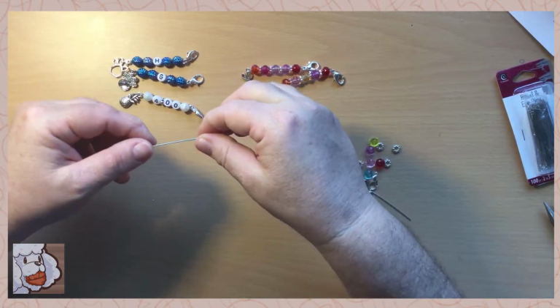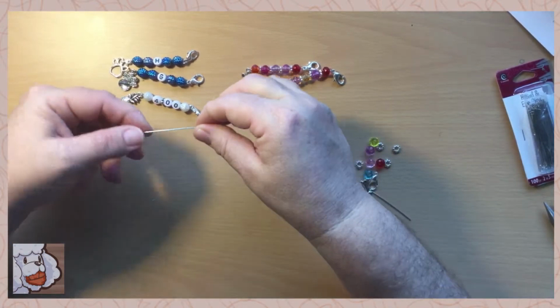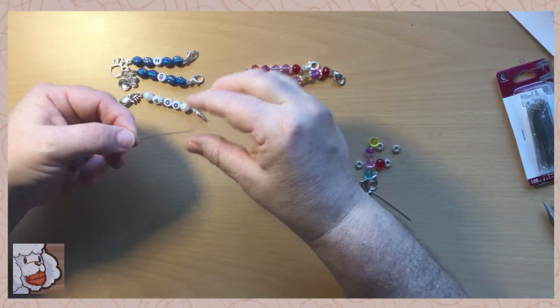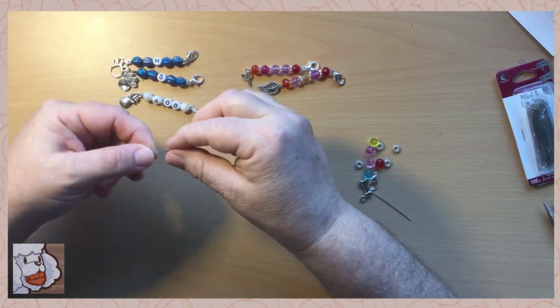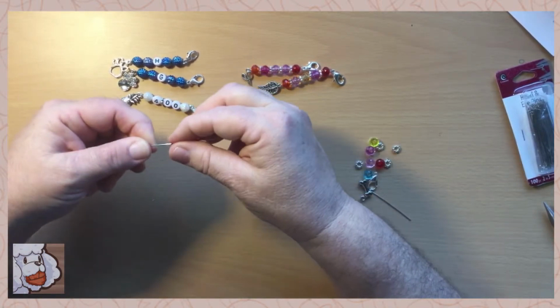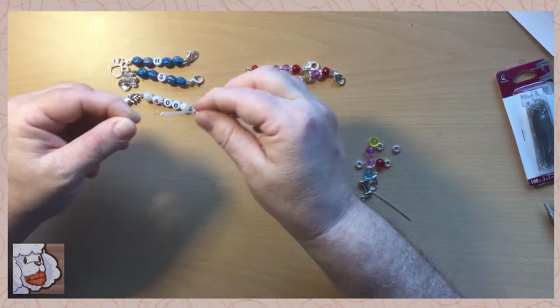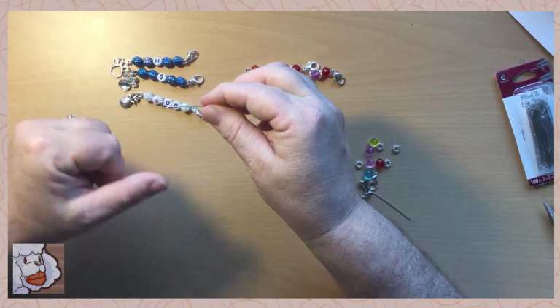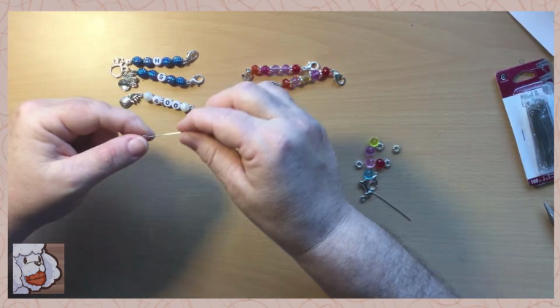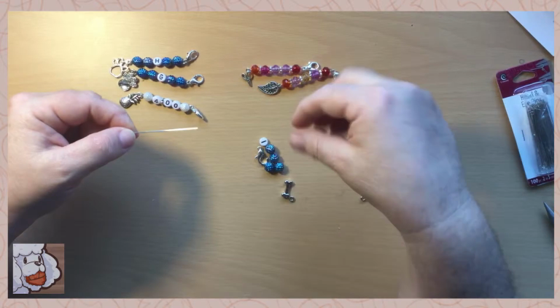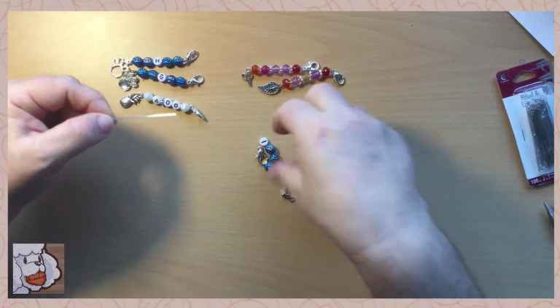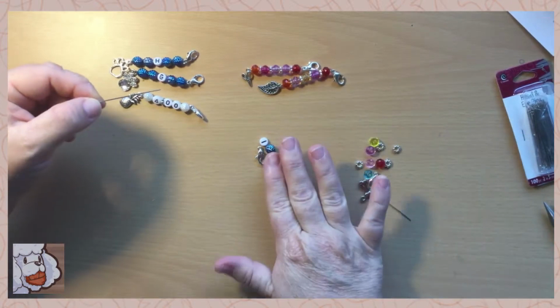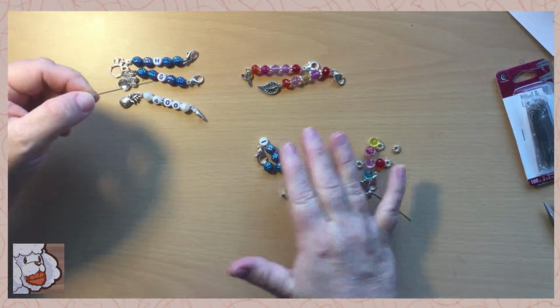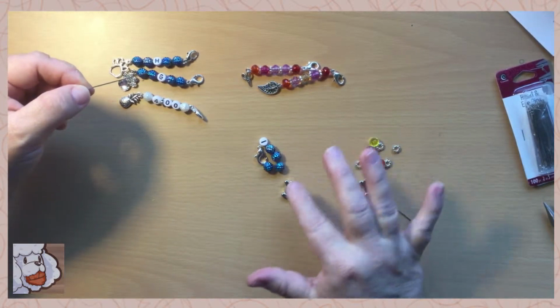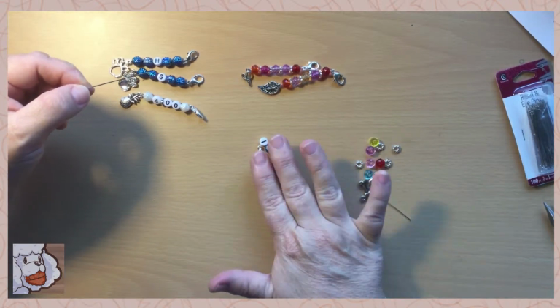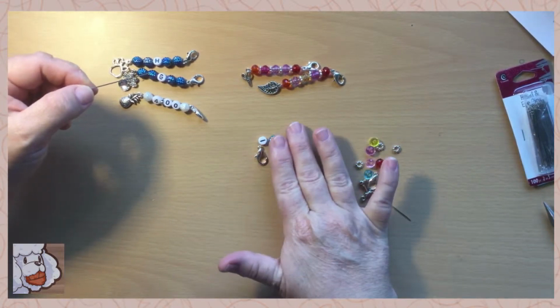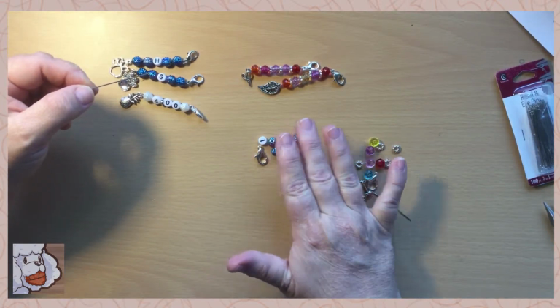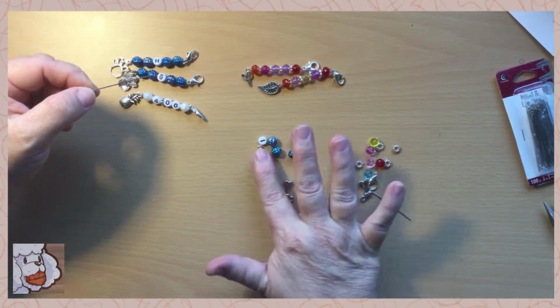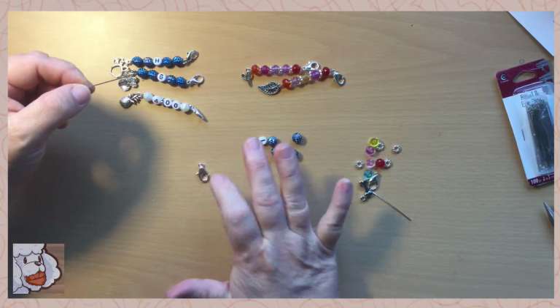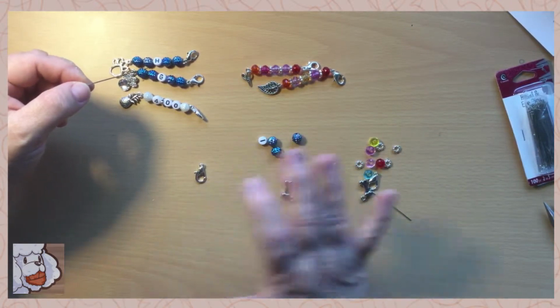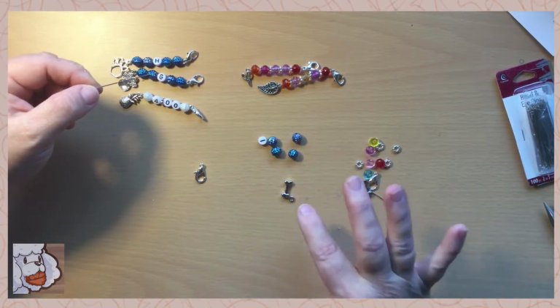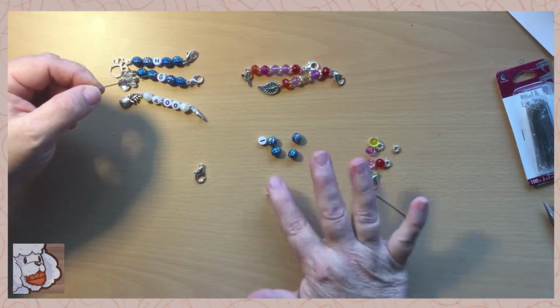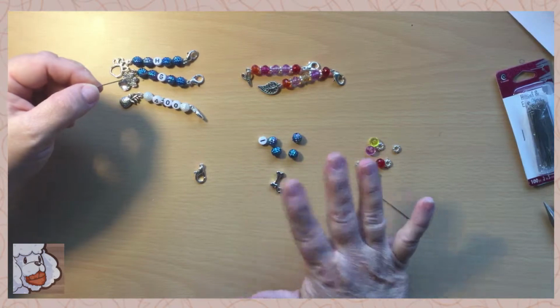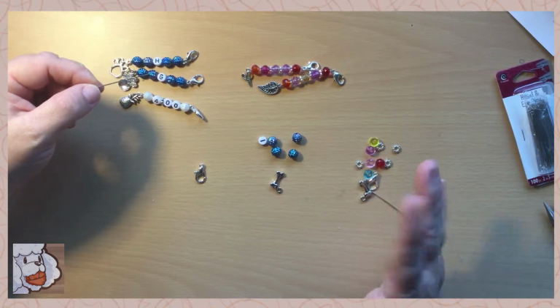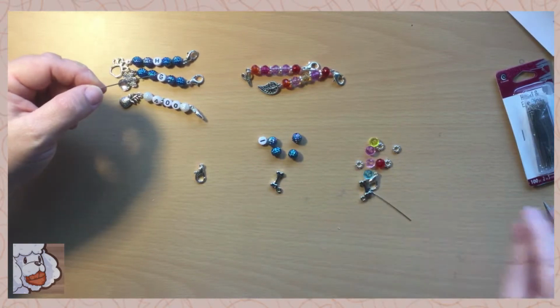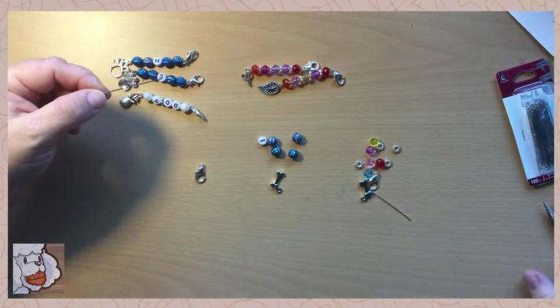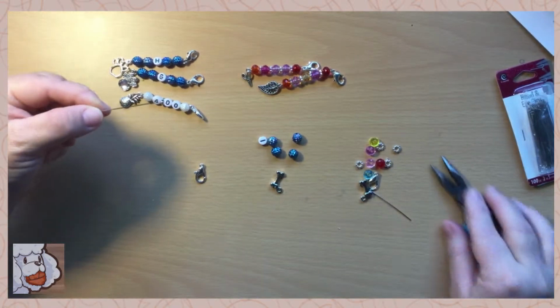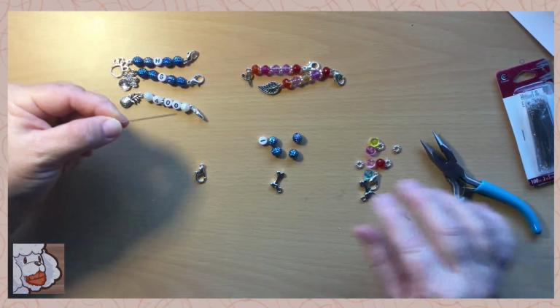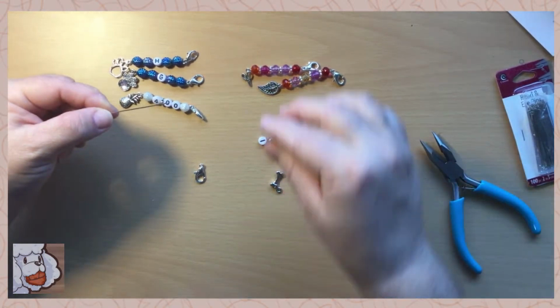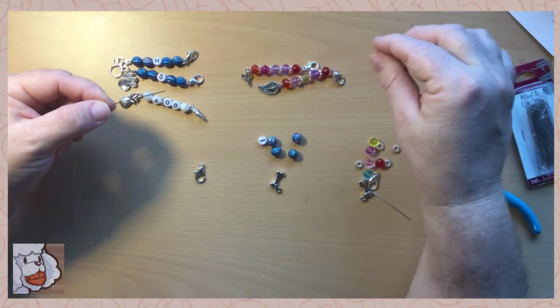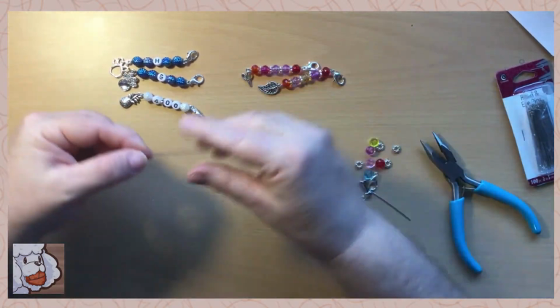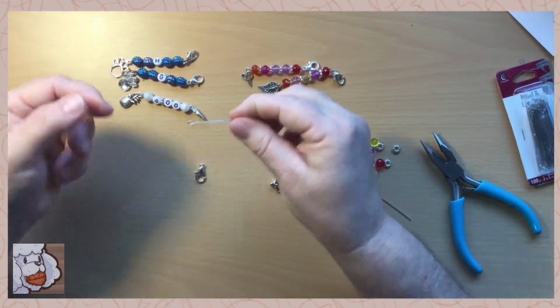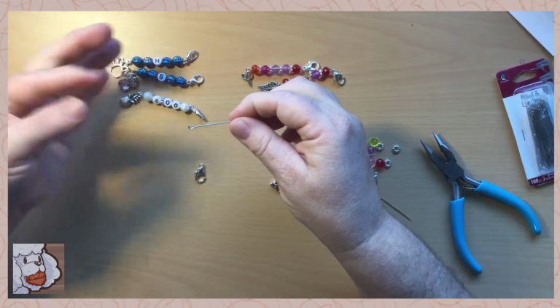What you'll need is a head and eye pin, your beads, a lobster clasp, and a charm if you want to use one. They're really simple to make.